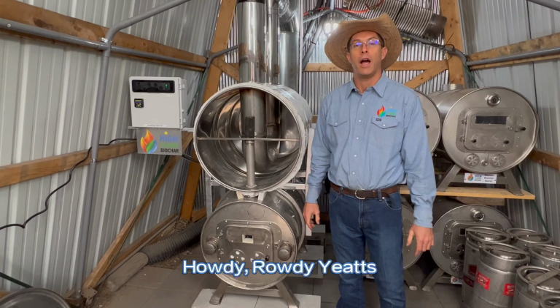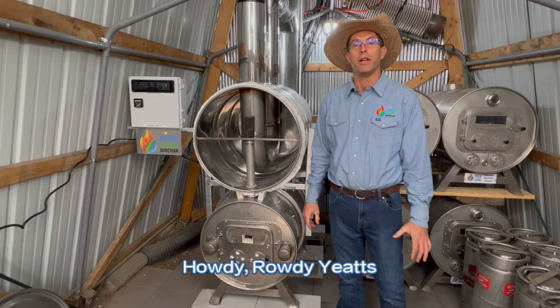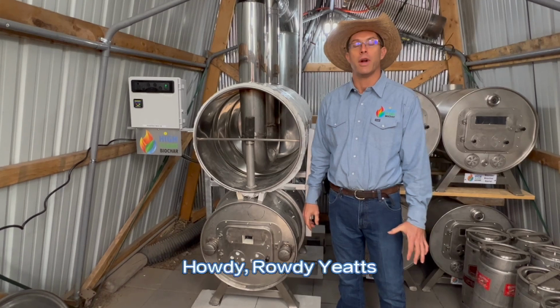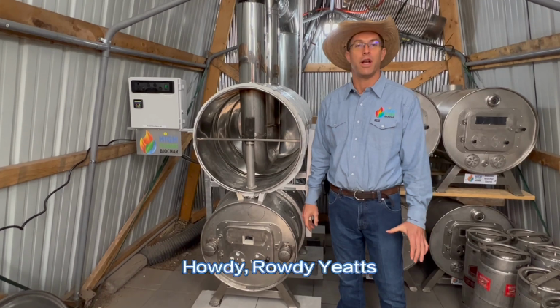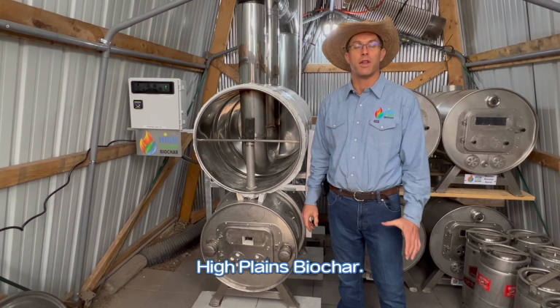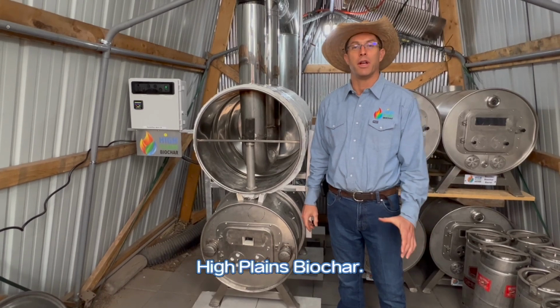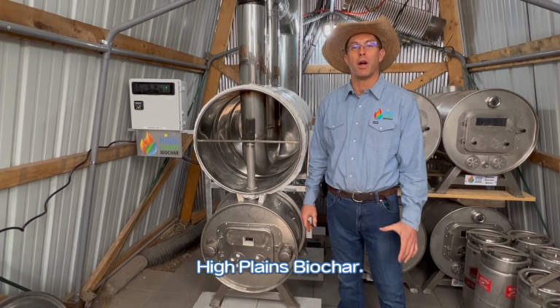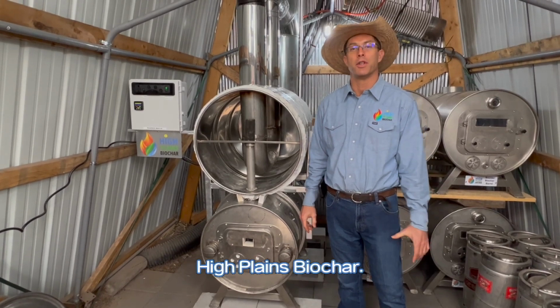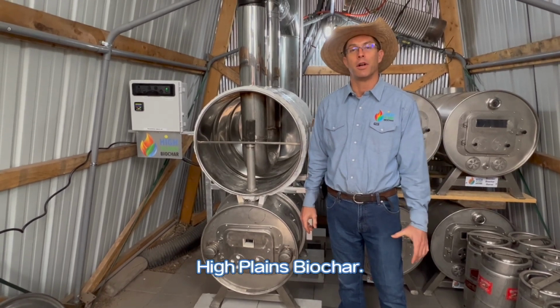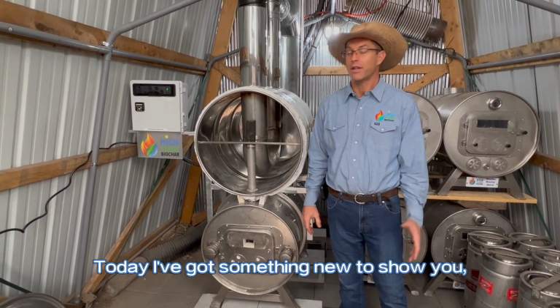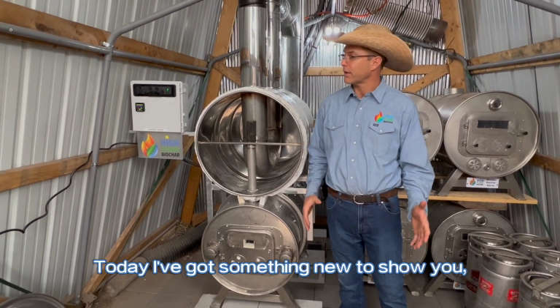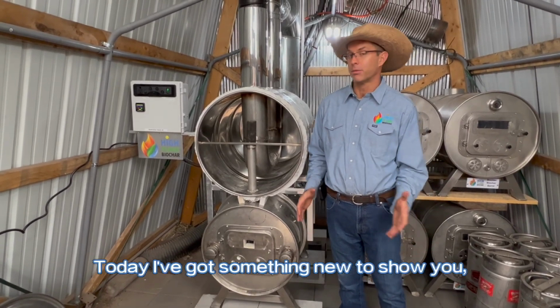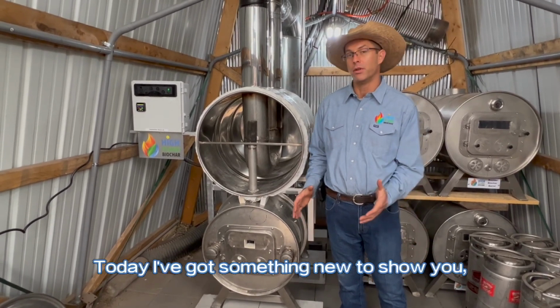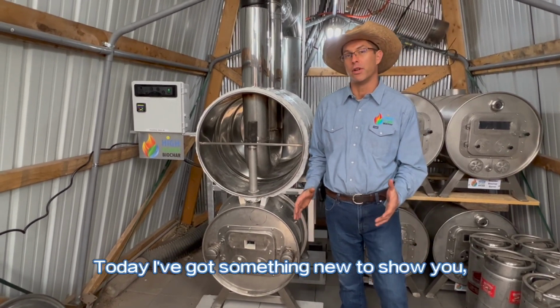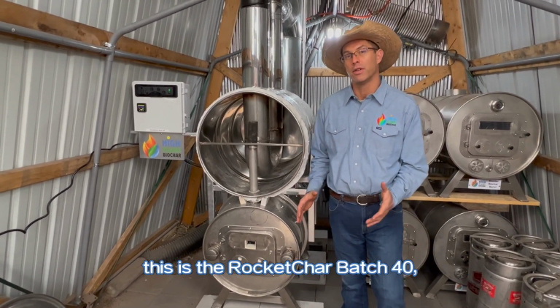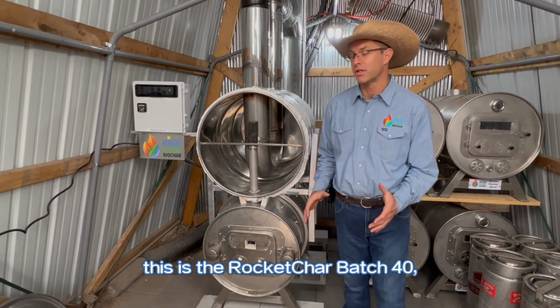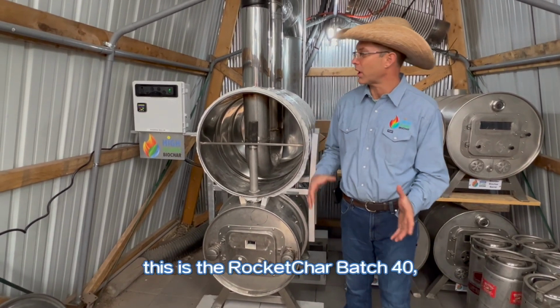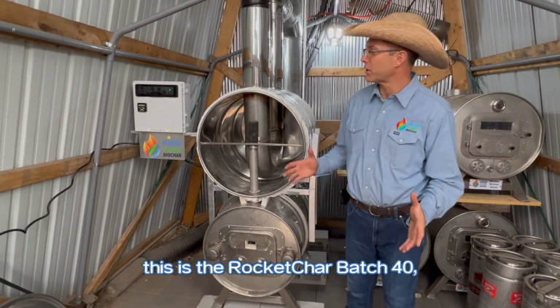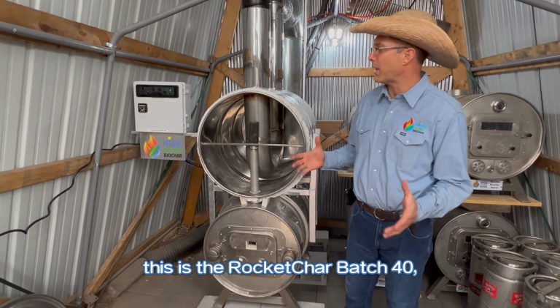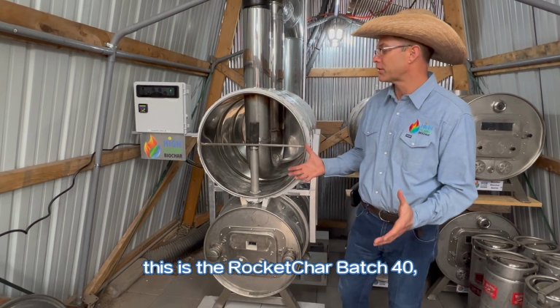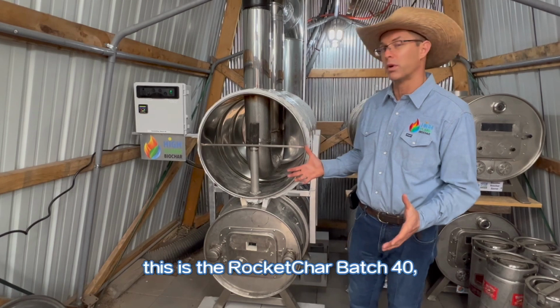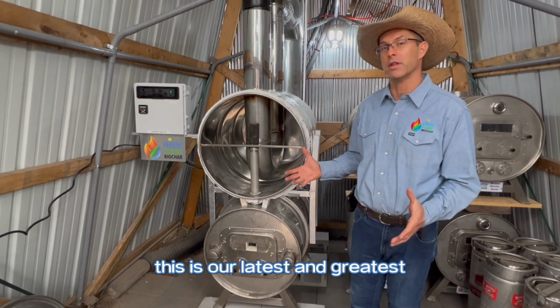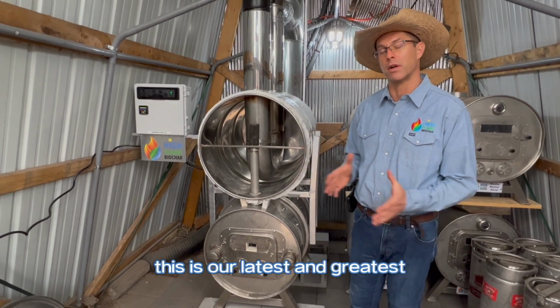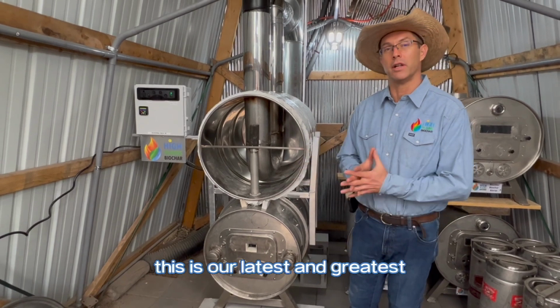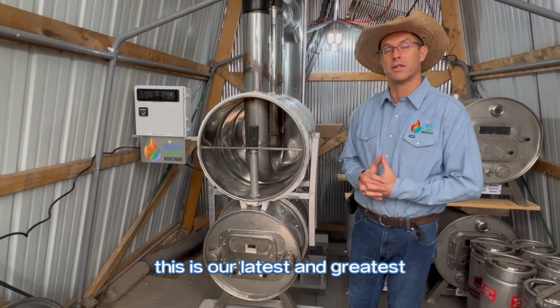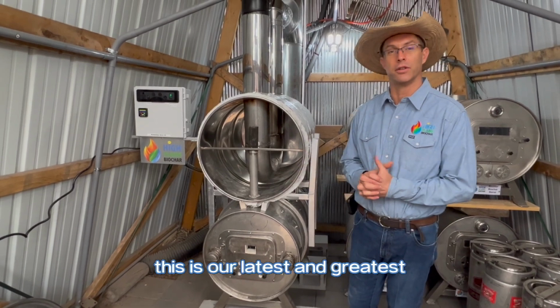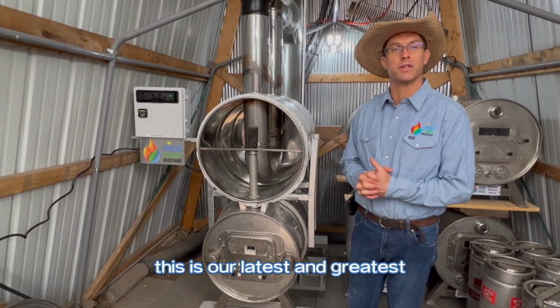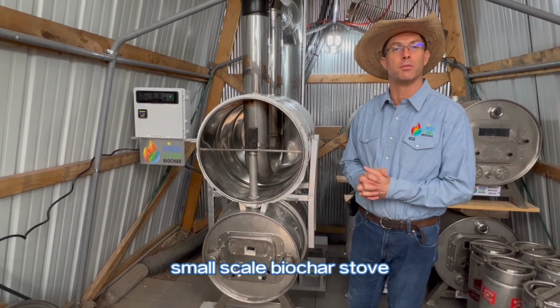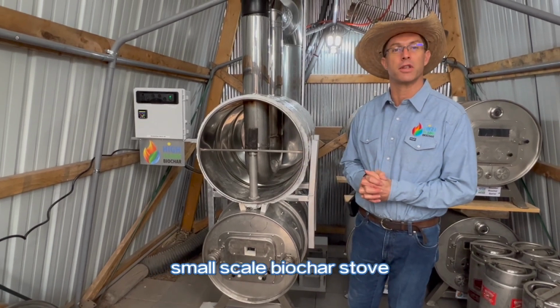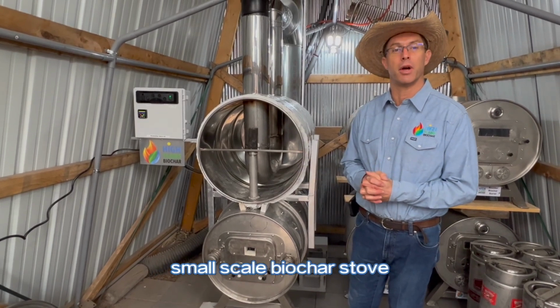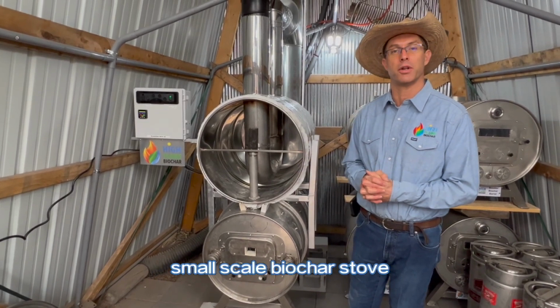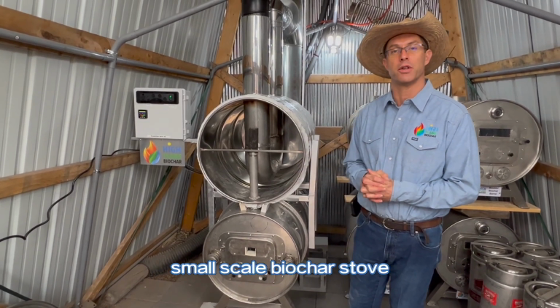Howdy, Rowdy Yates, High Plains Biochar. Today I've got something new to show you. This is the Rocket Char Batch 40. This is our latest and greatest small-scale biochar stove.